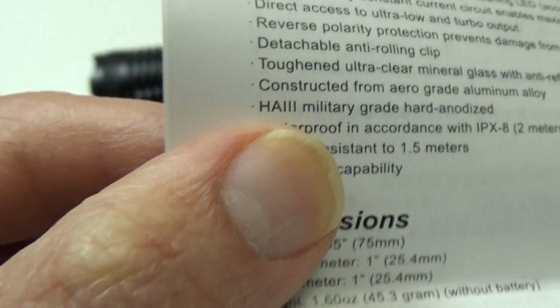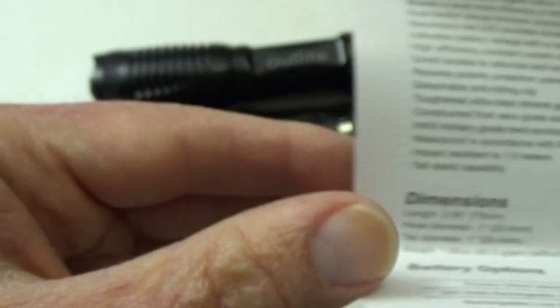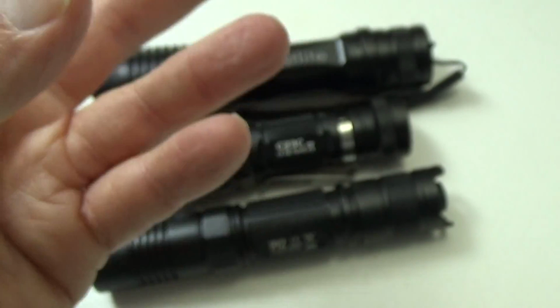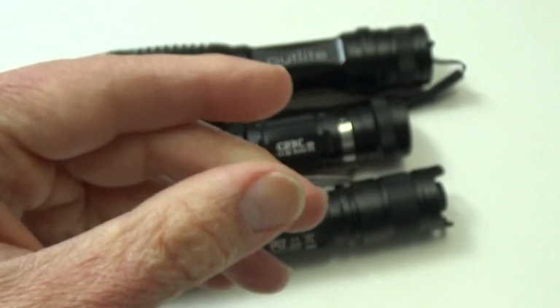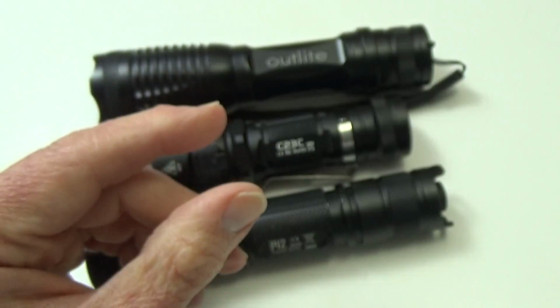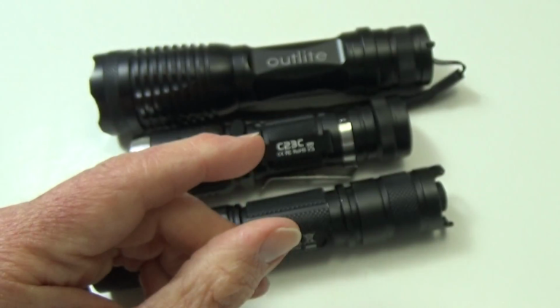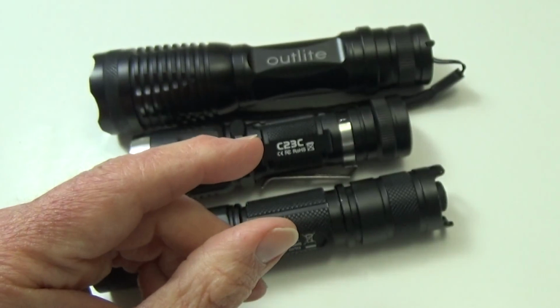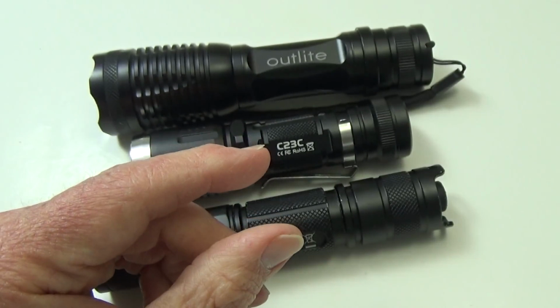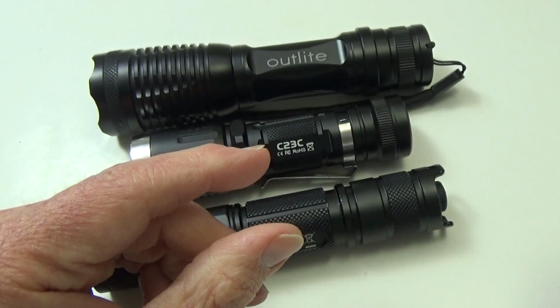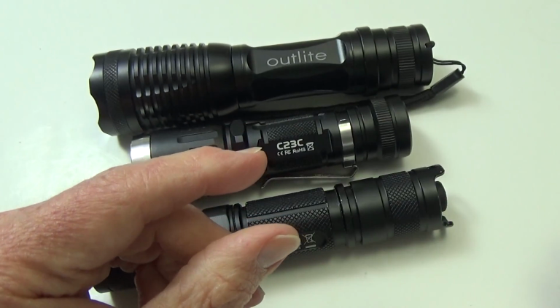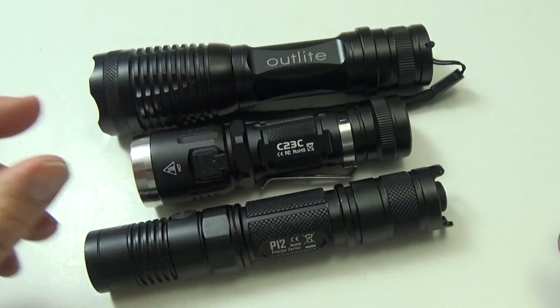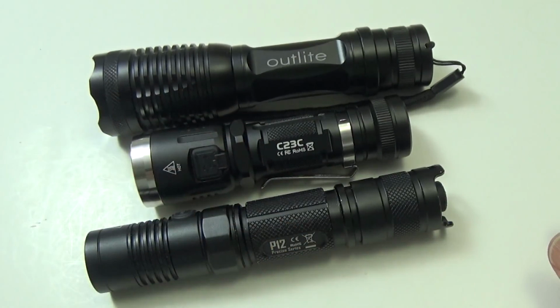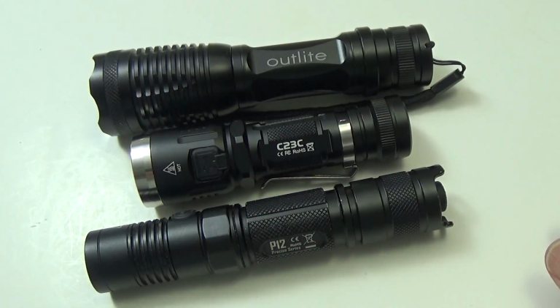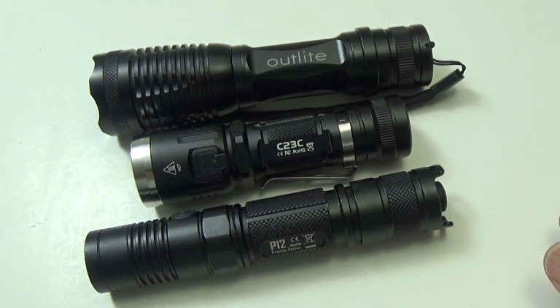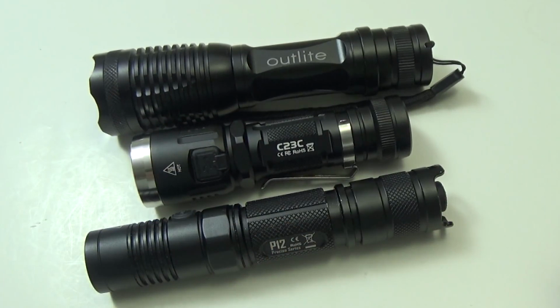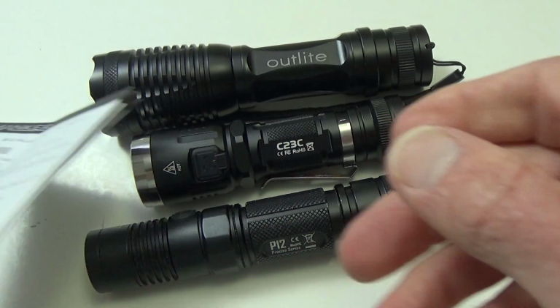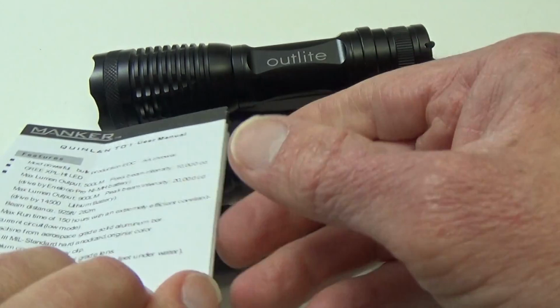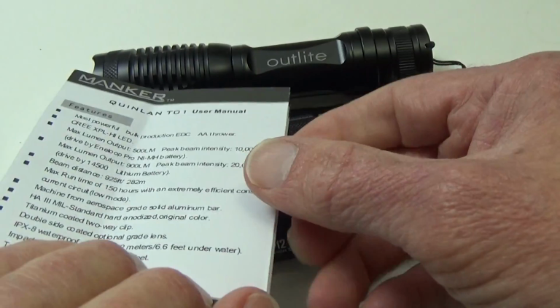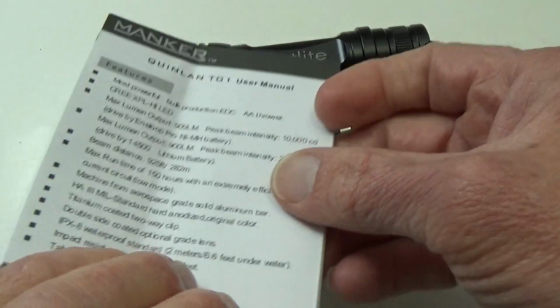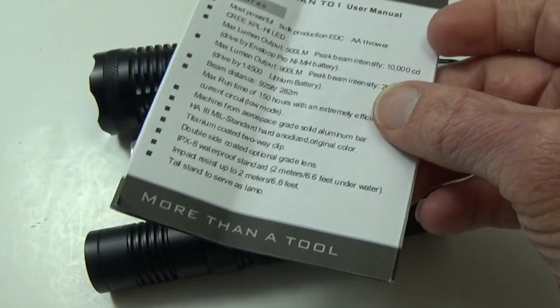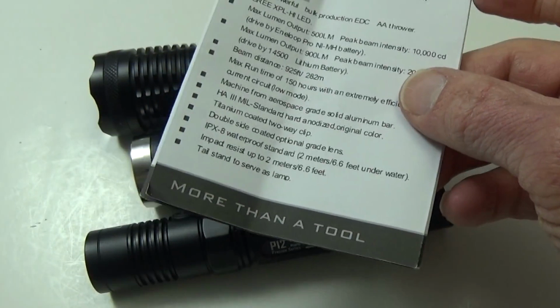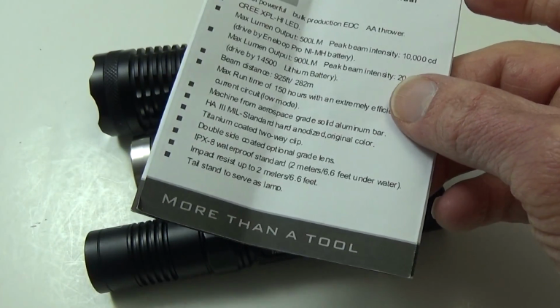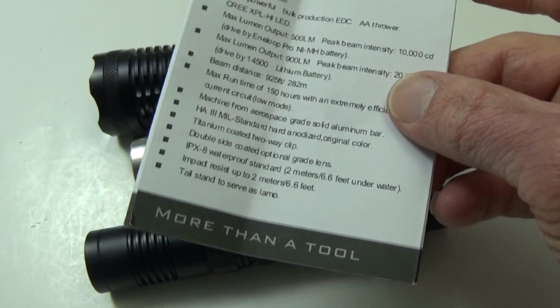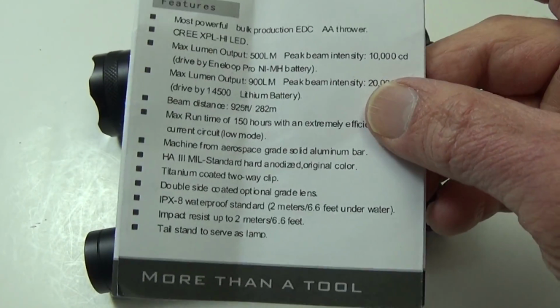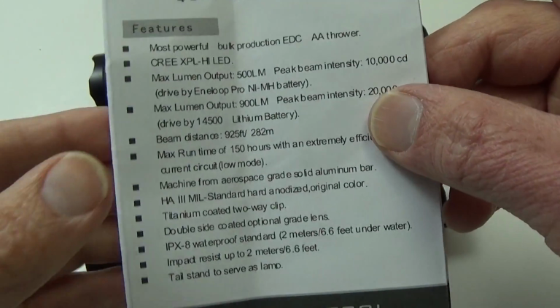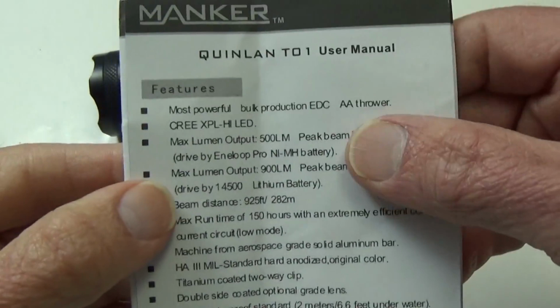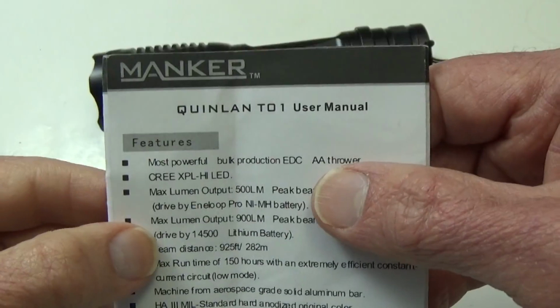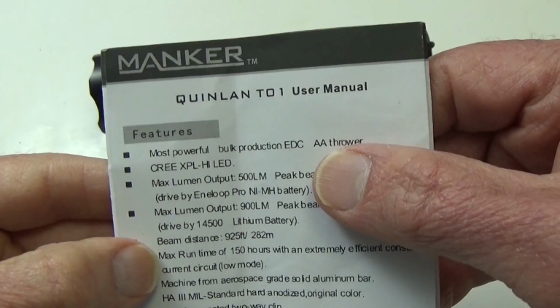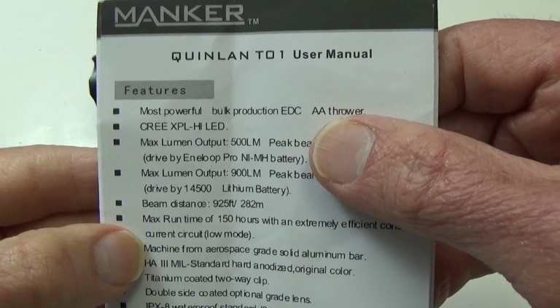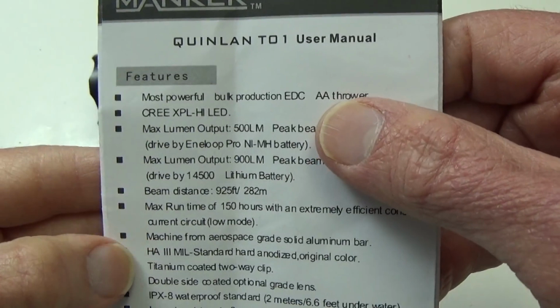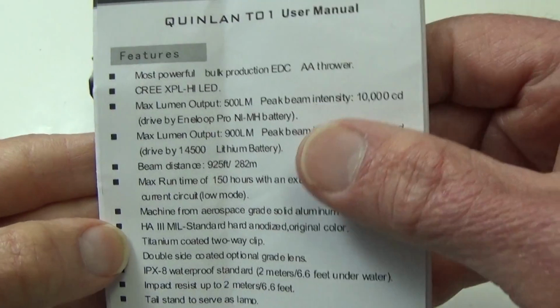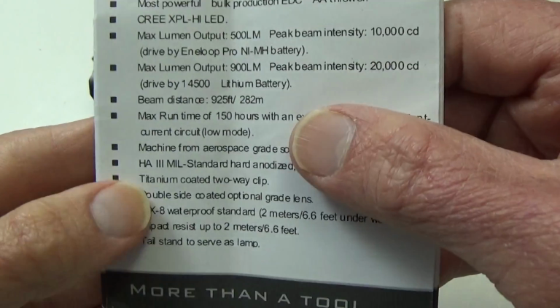Some people may understand this even better than I do, but I do know that Type 3 is what is primarily used on most quality flashlights. This one right here will say the same thing.